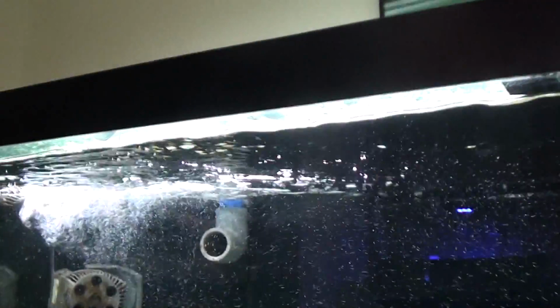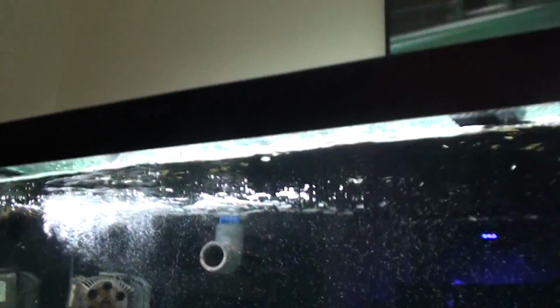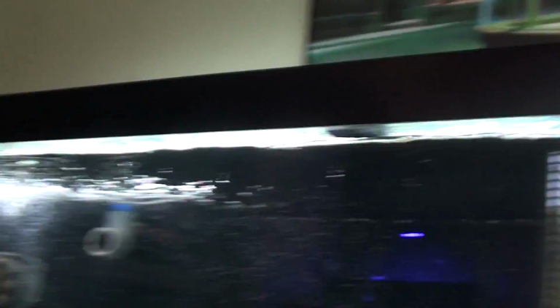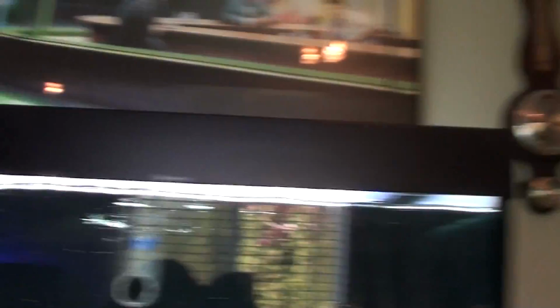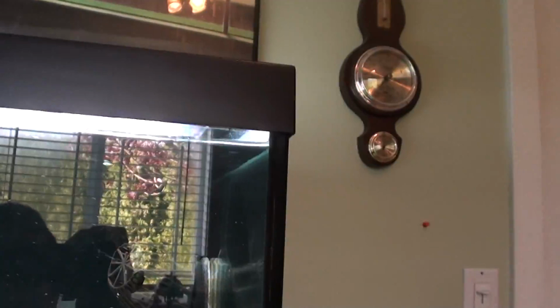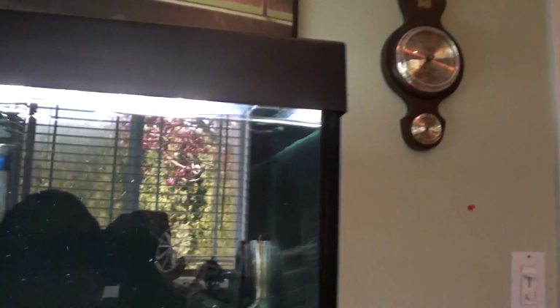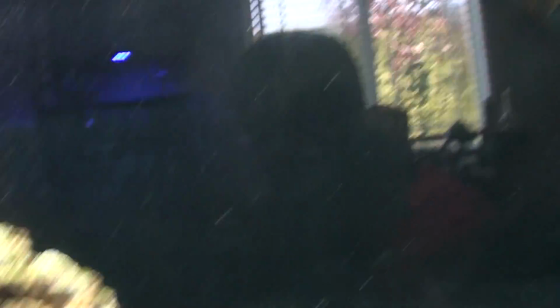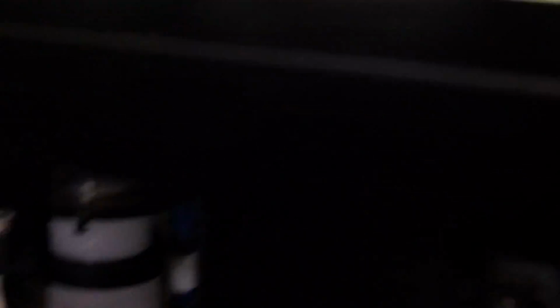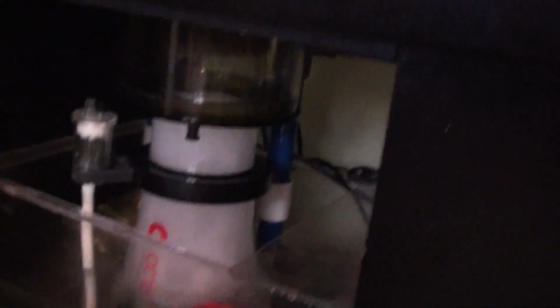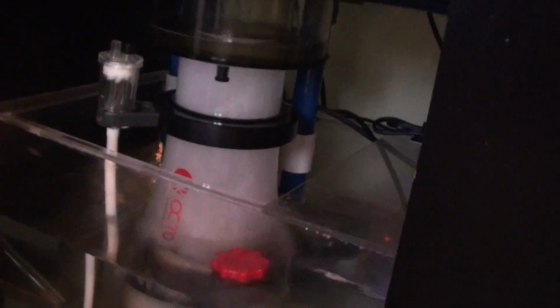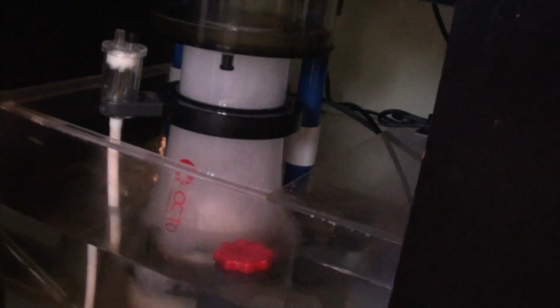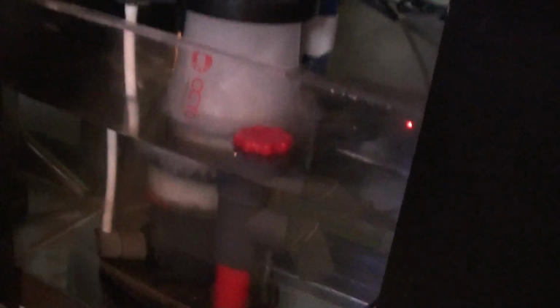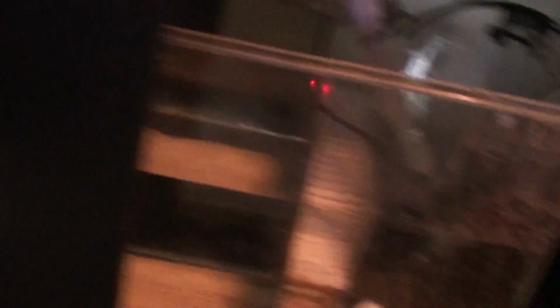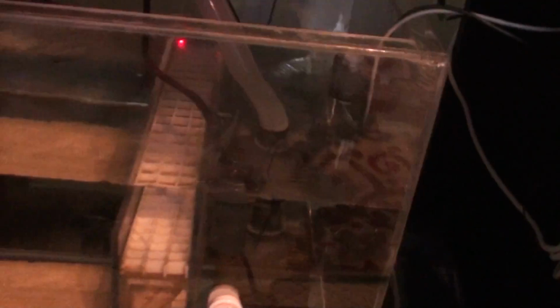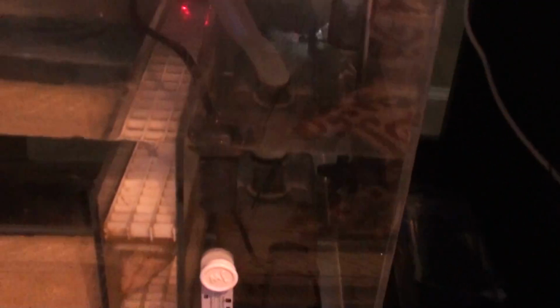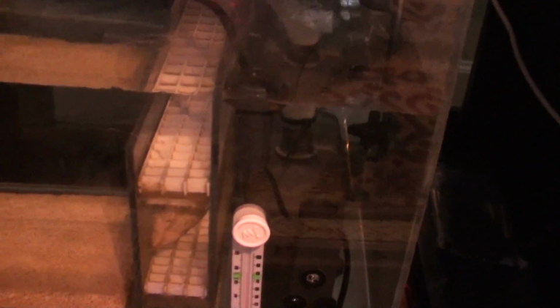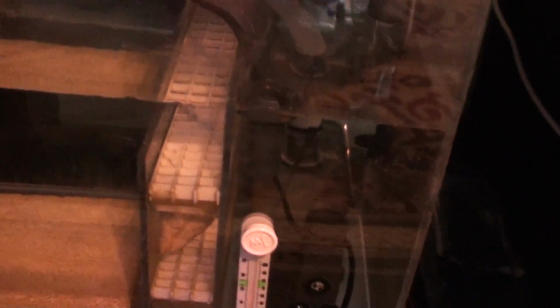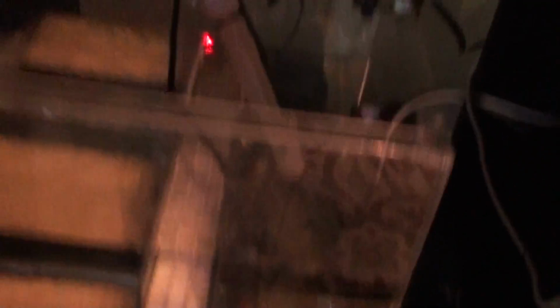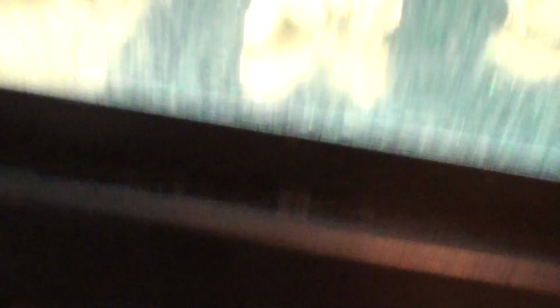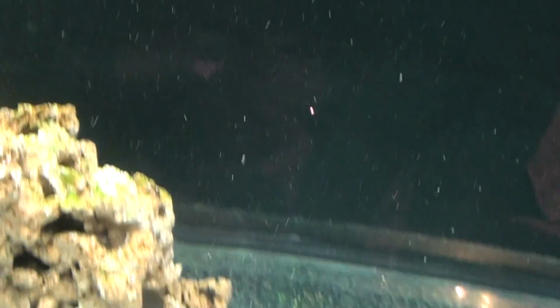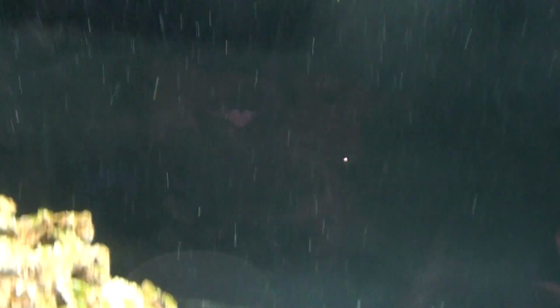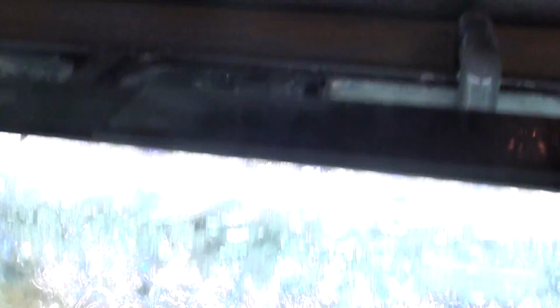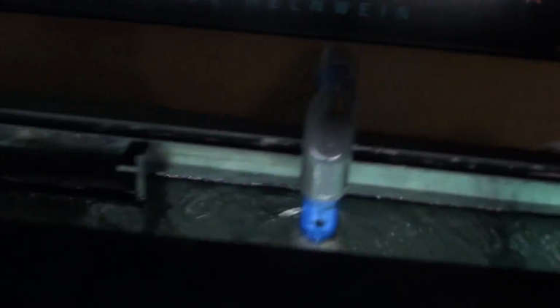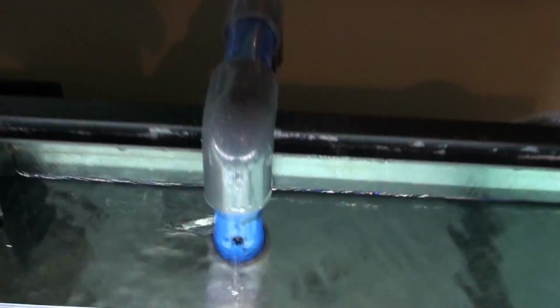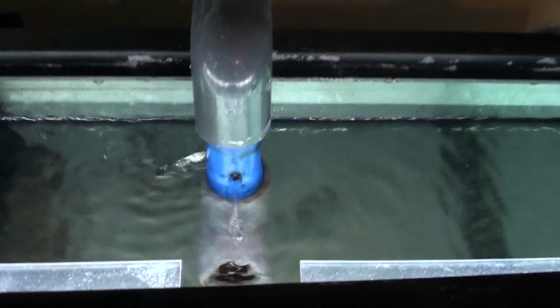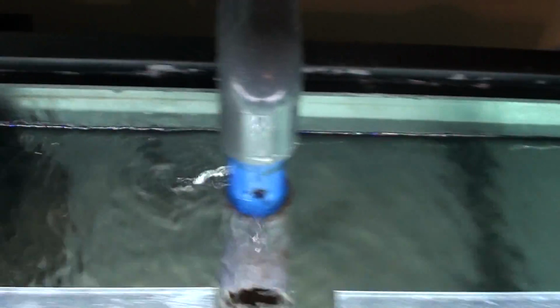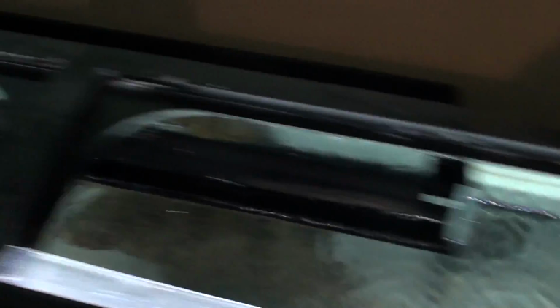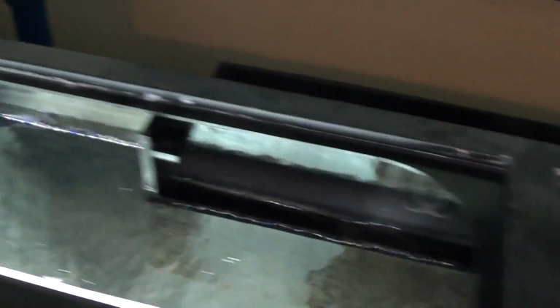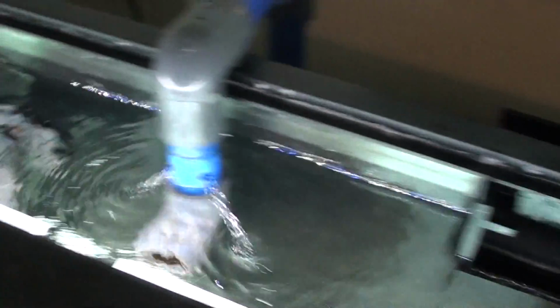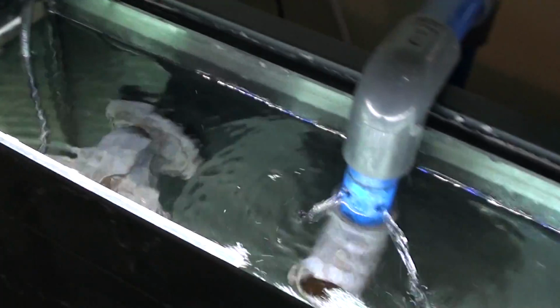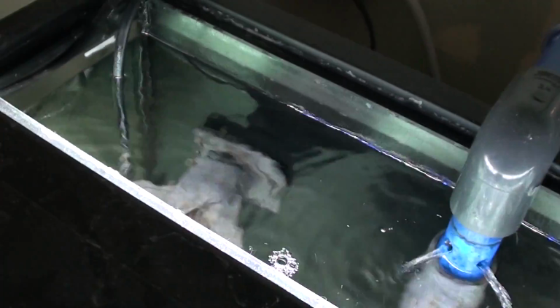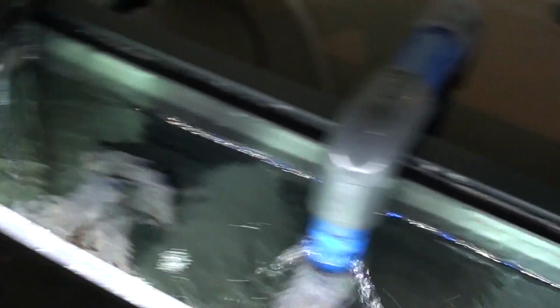You can see the water level in the tank dropped just about an inch. It's high up in the sump, but absolutely nothing wrong, really.